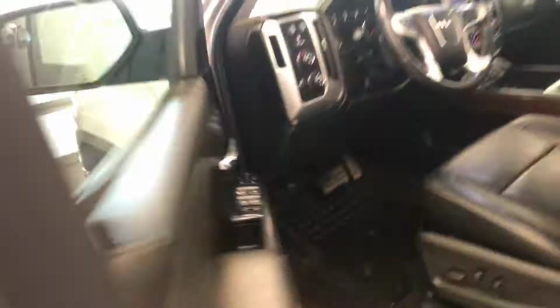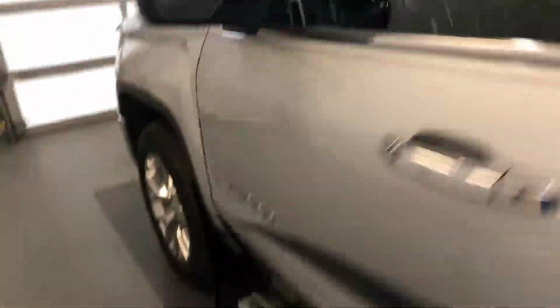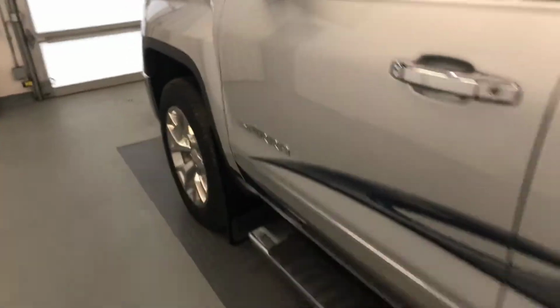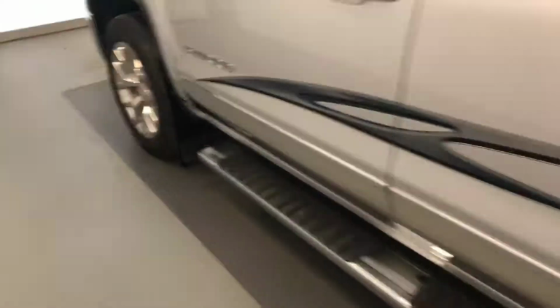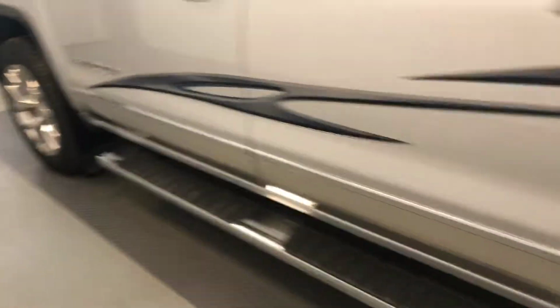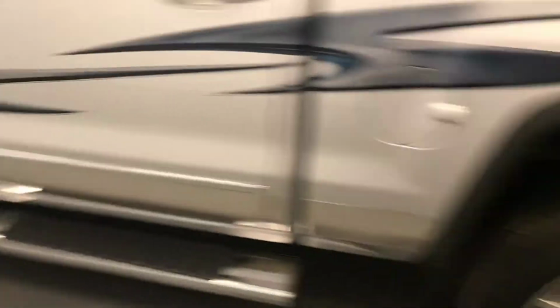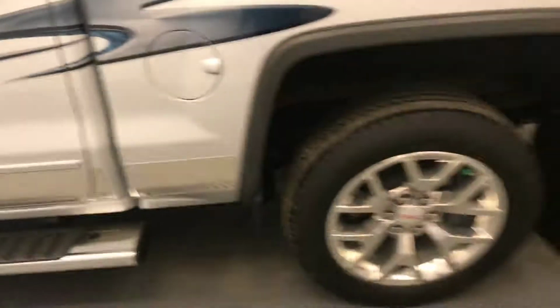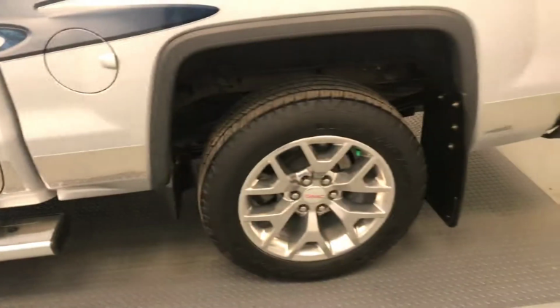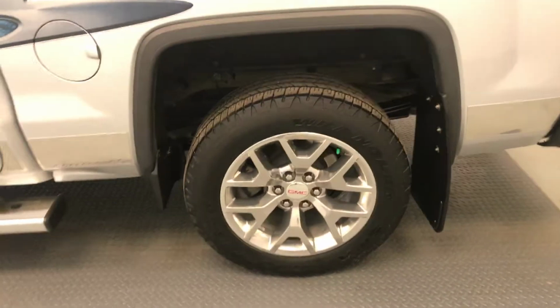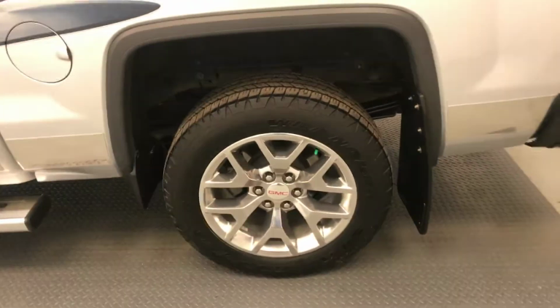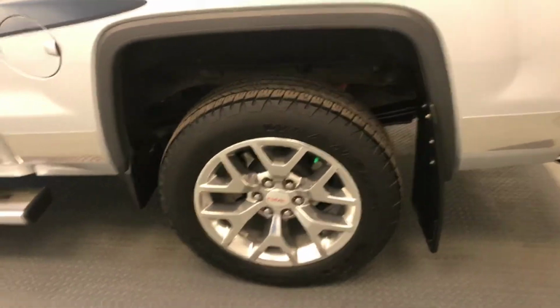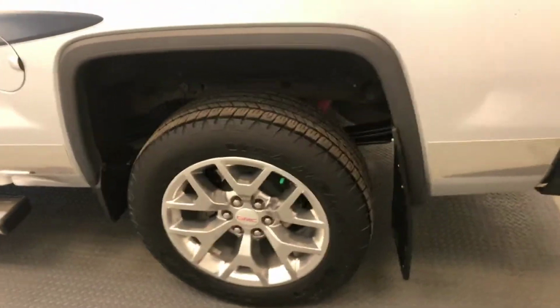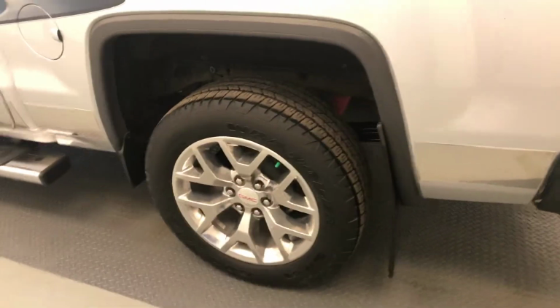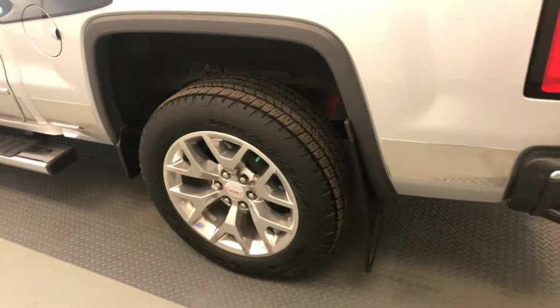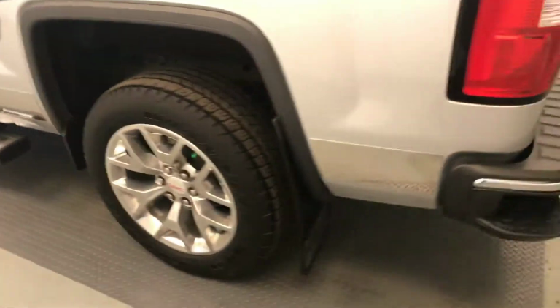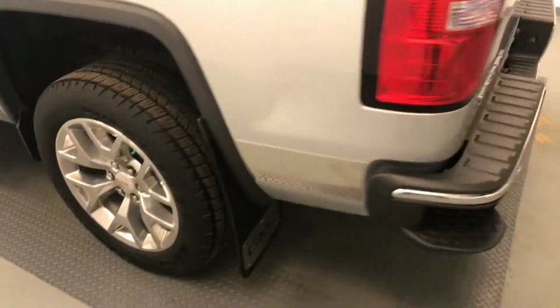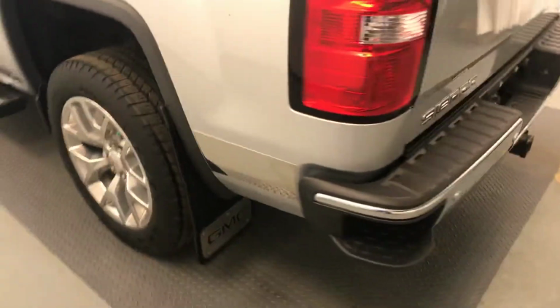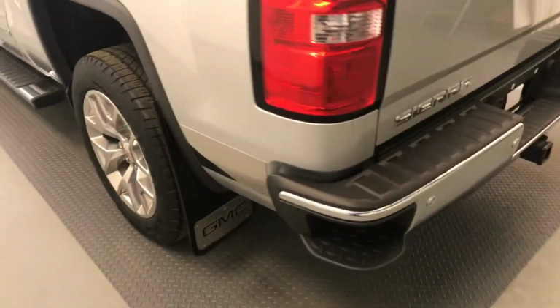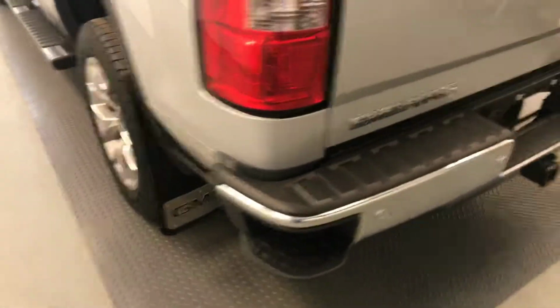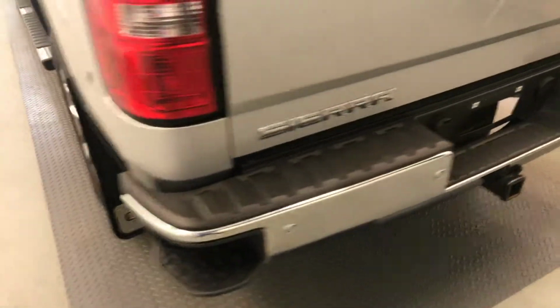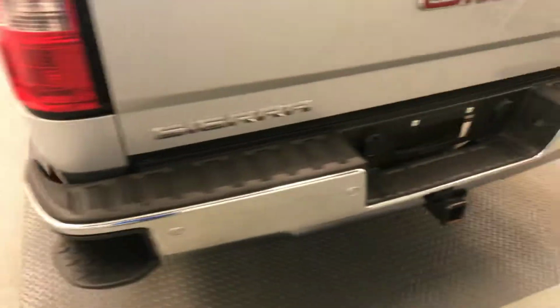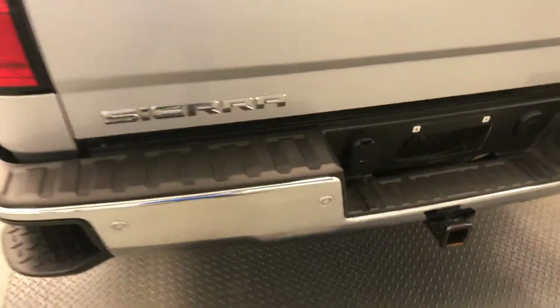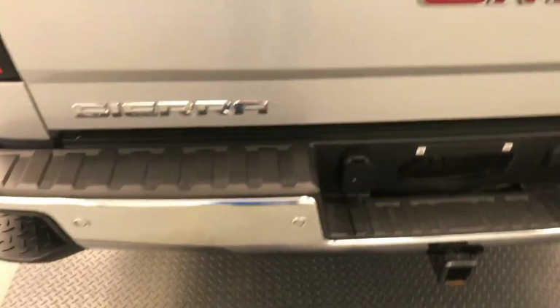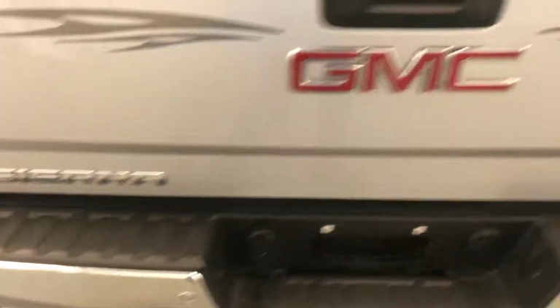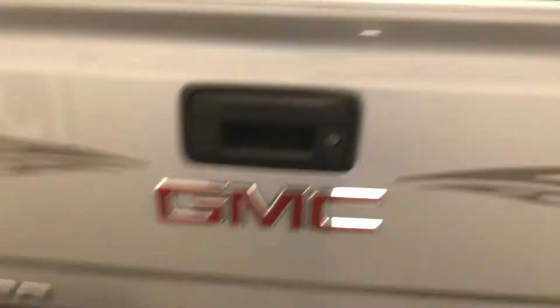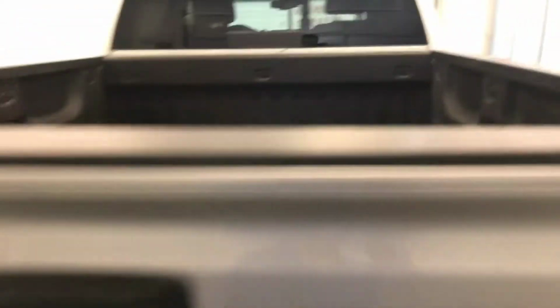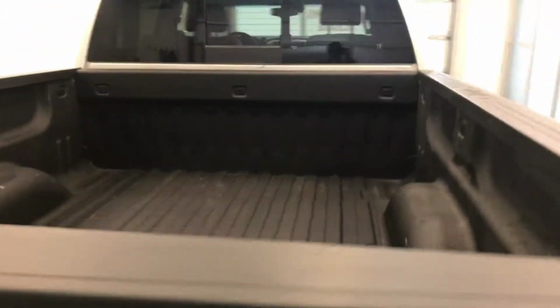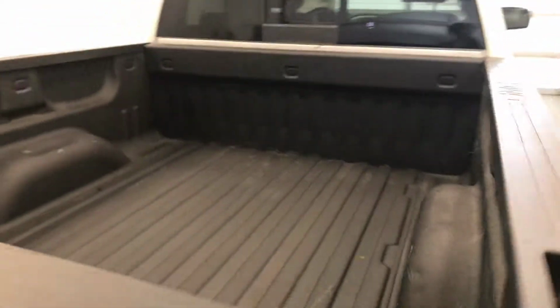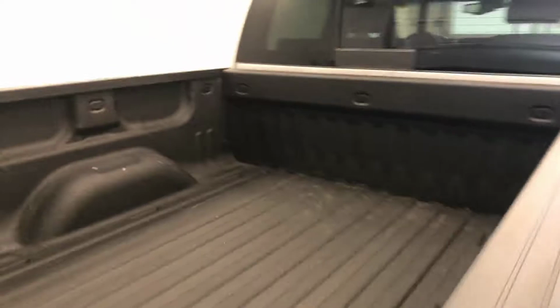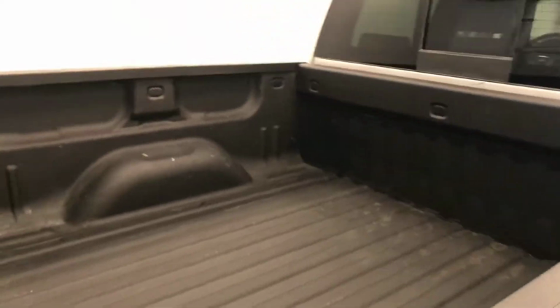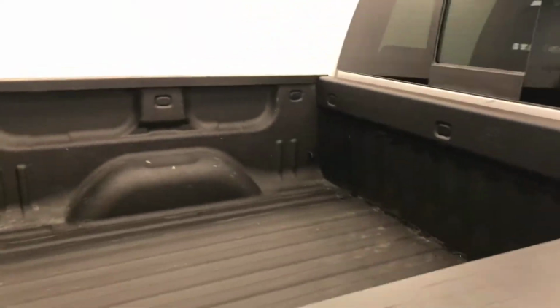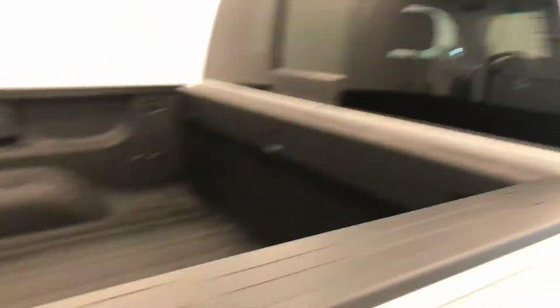Moving on to exterior features, we have running boards, 20 inch alloy rims, mudflats, tailgate step, rear parking assist, backup camera, spray-on box liner and more cargo space.